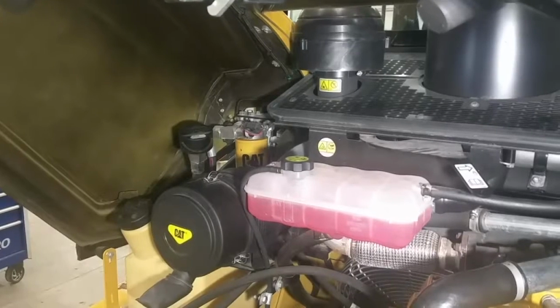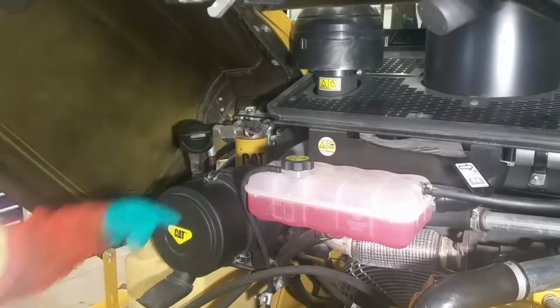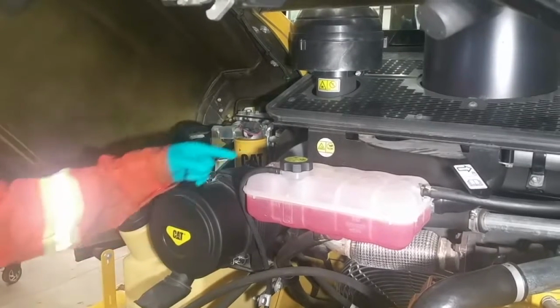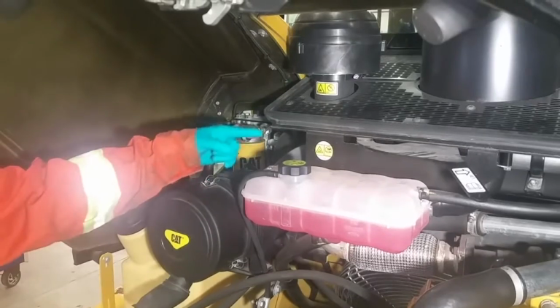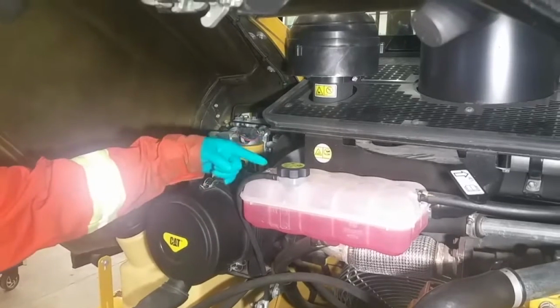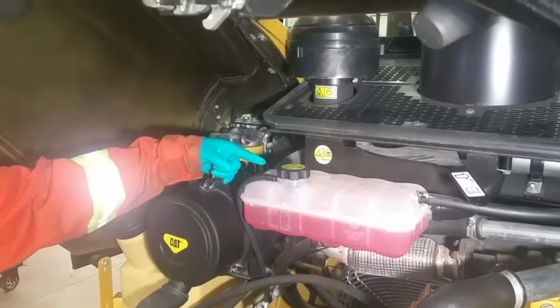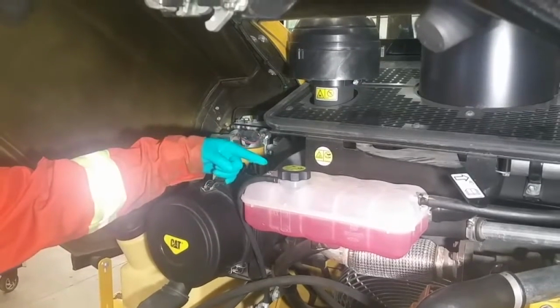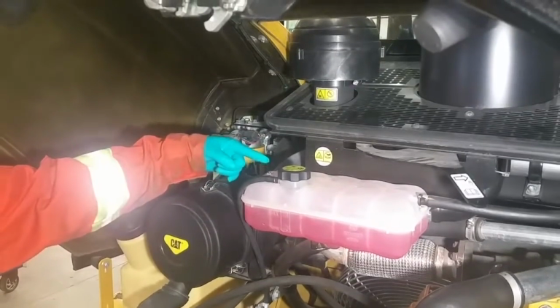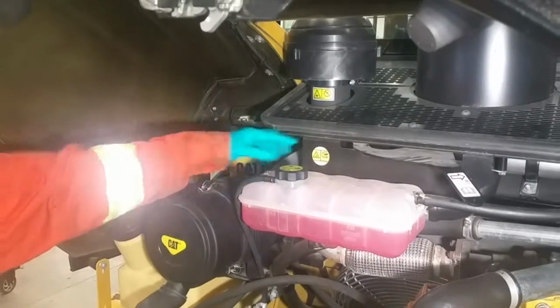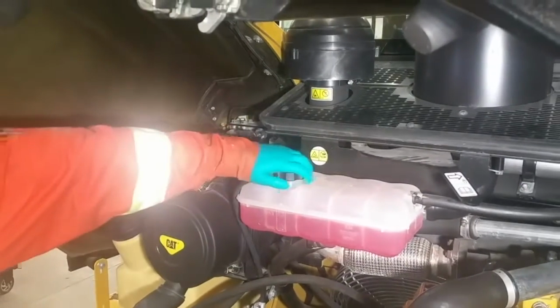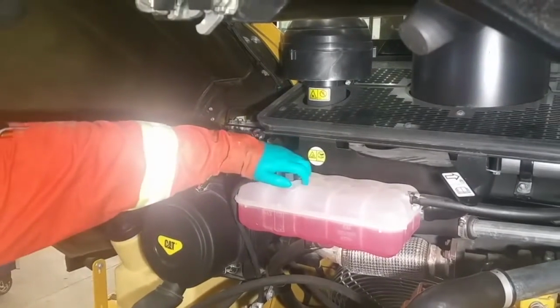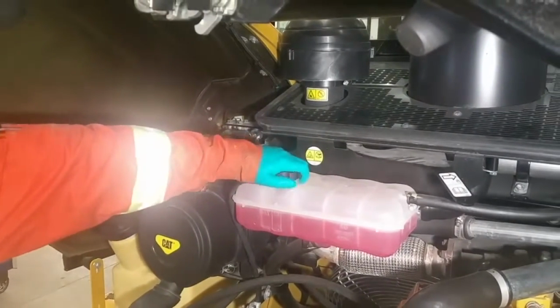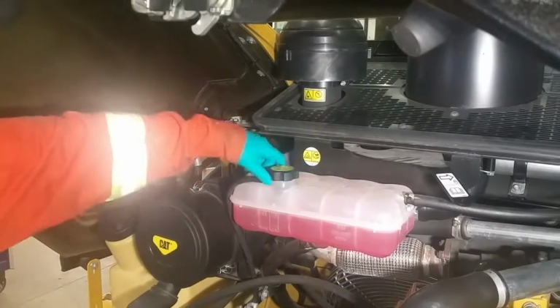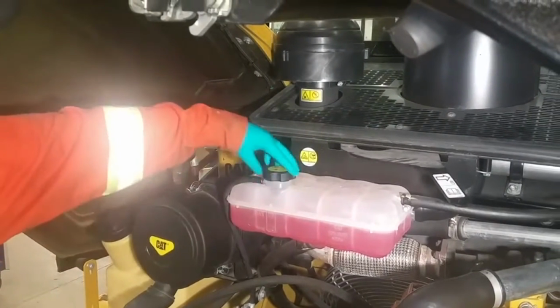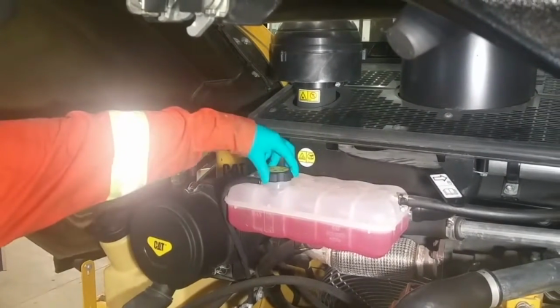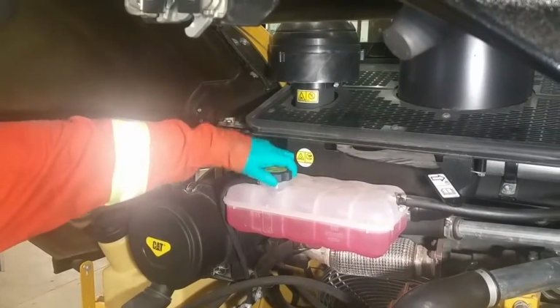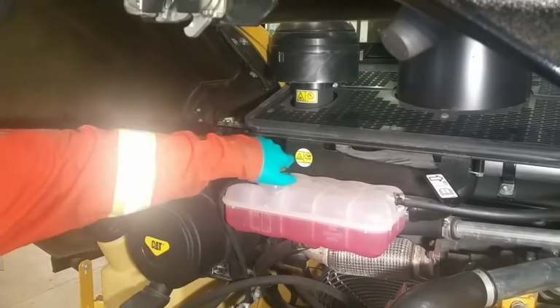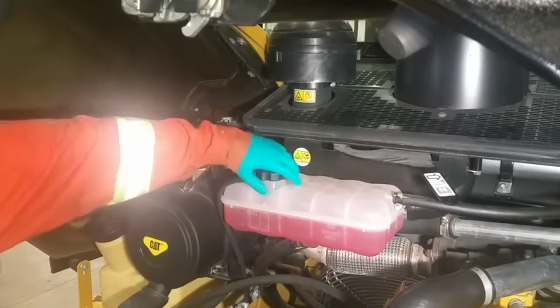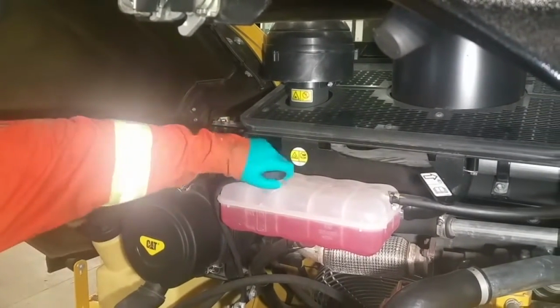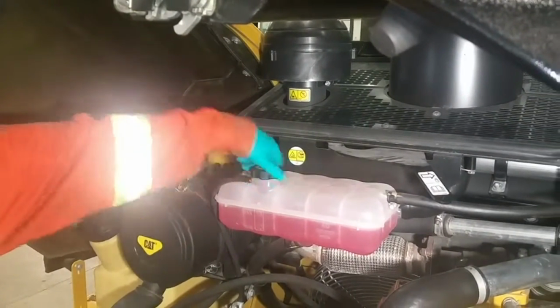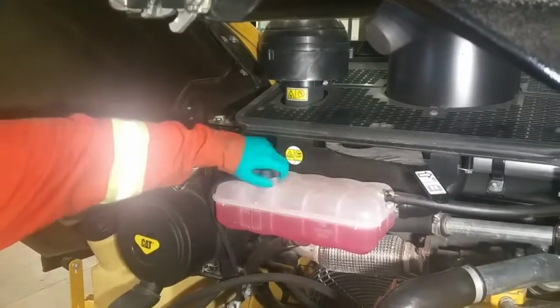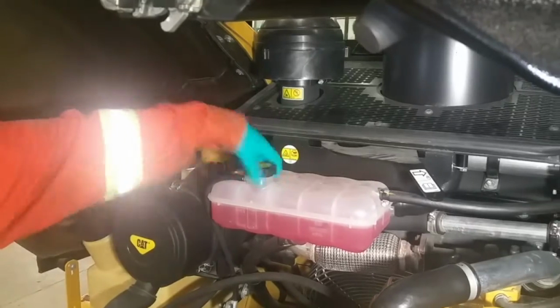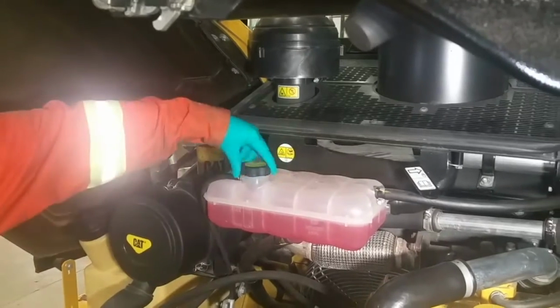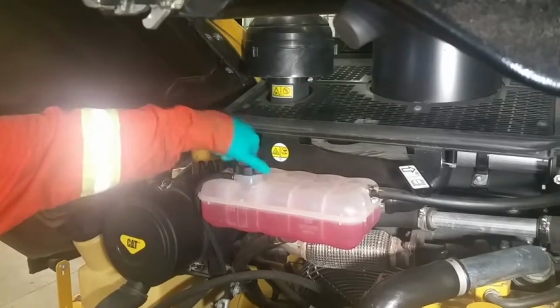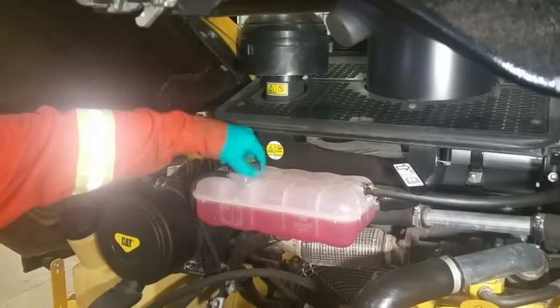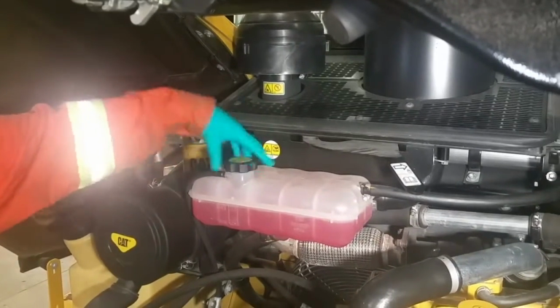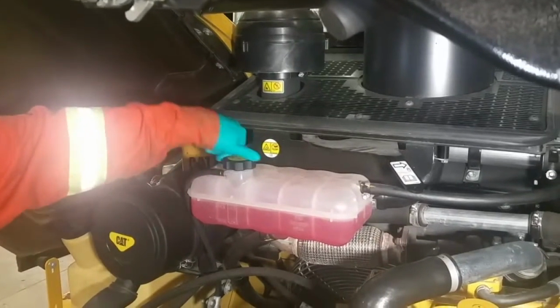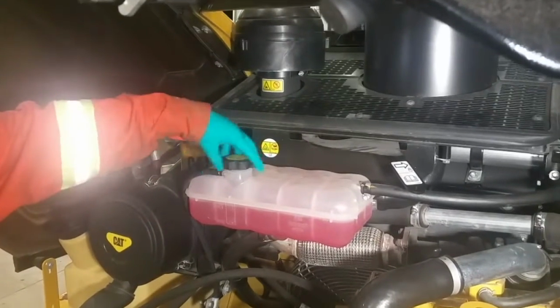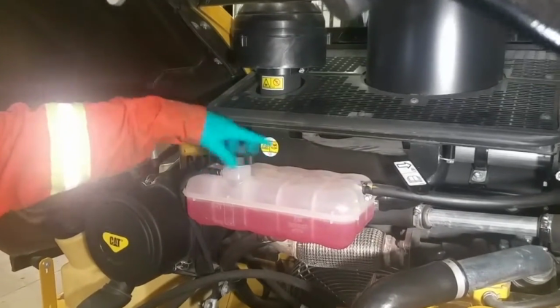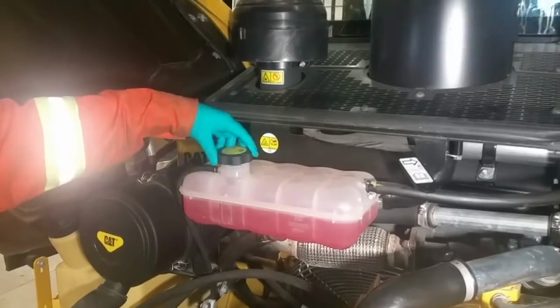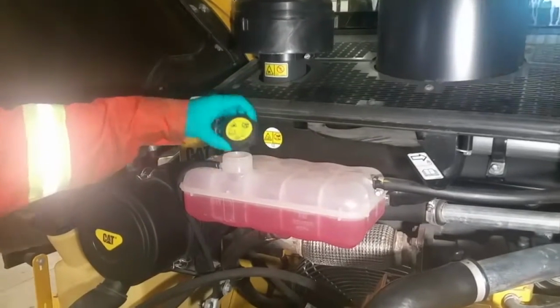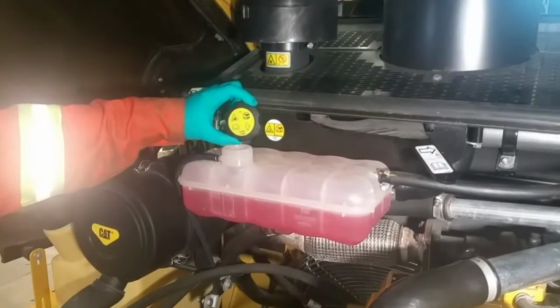With the engine cooled, look for the rad cap — or in this case the cap on the reservoir tank — and make sure you take it off. That's going to let air into the system and it'll actually drain a lot easier.